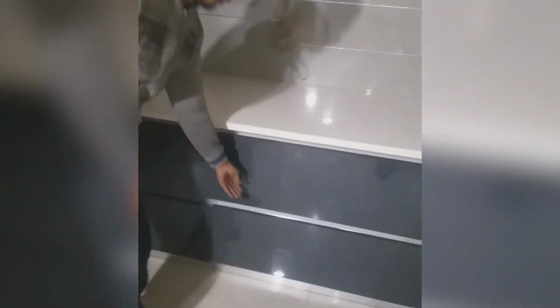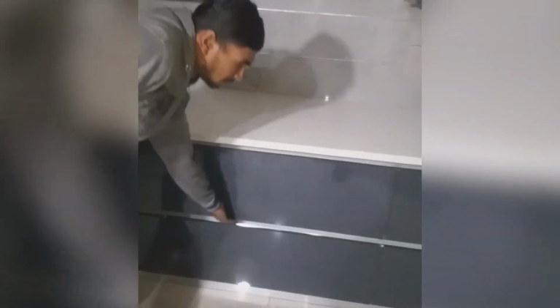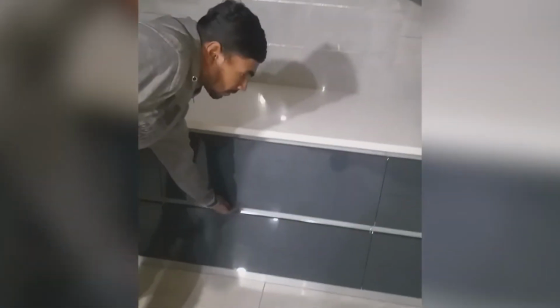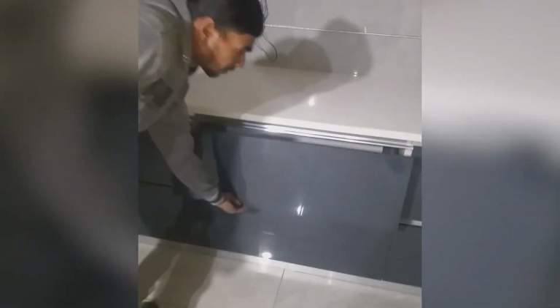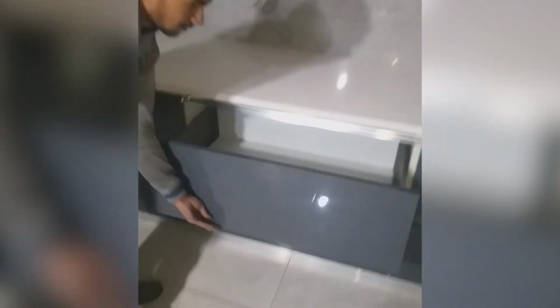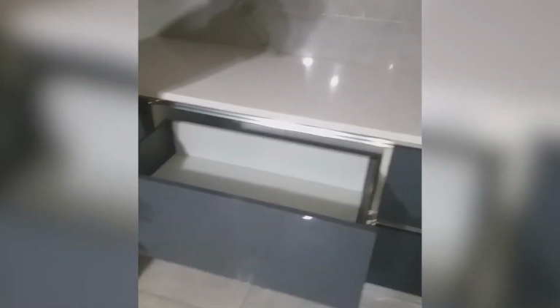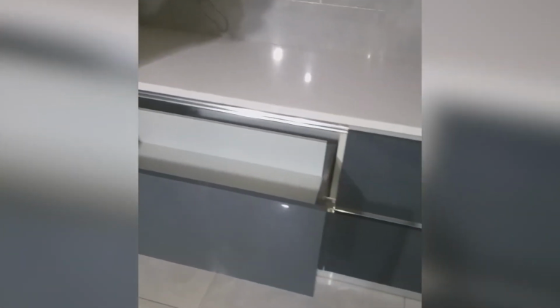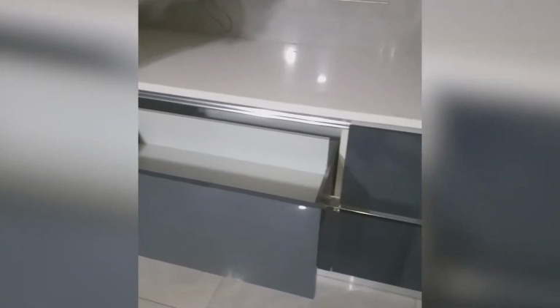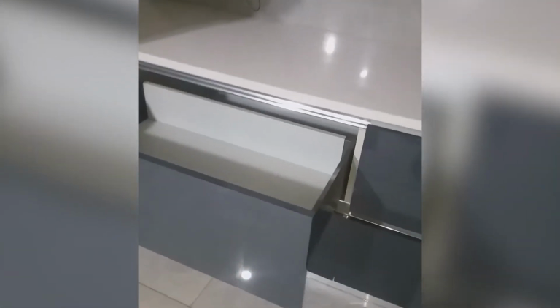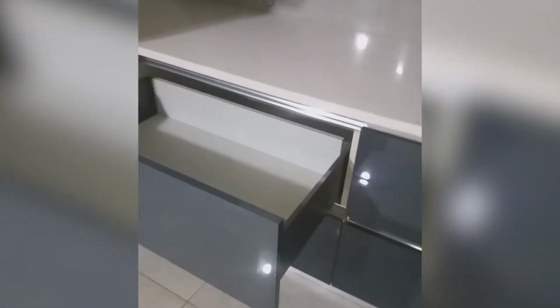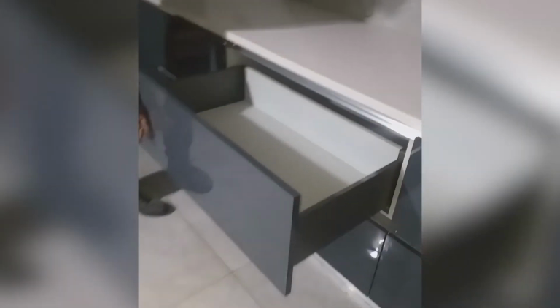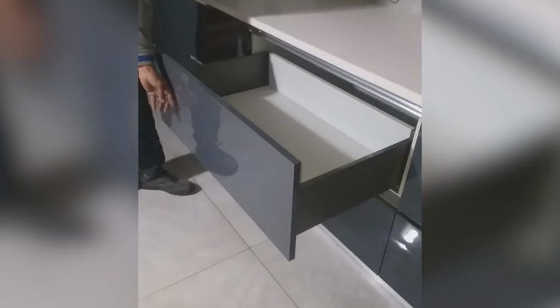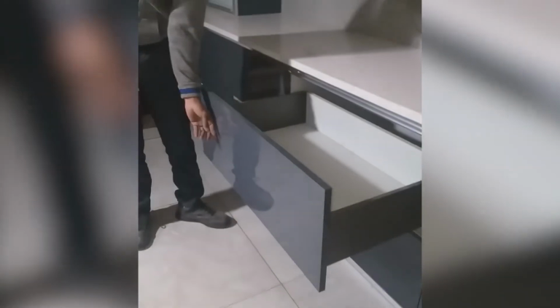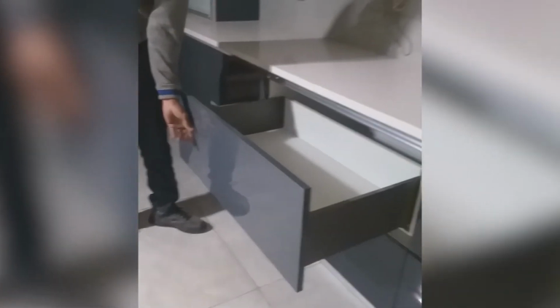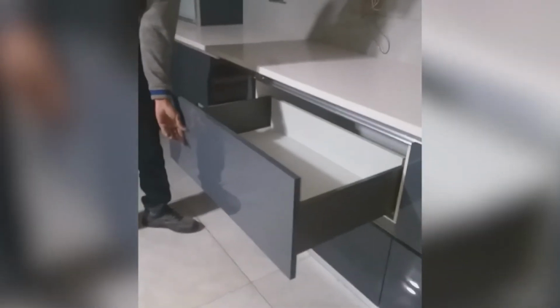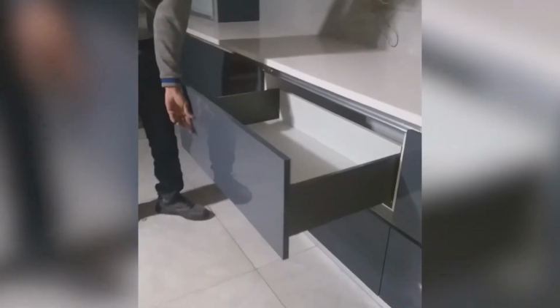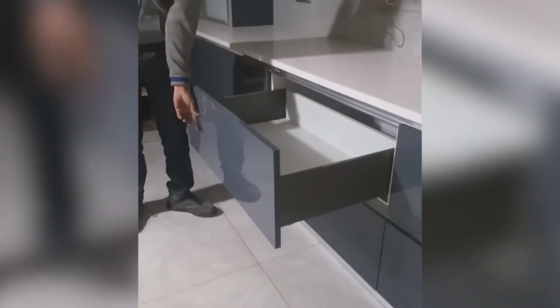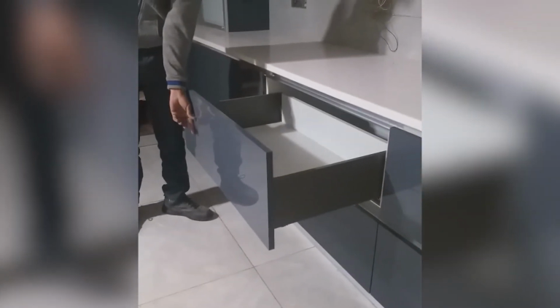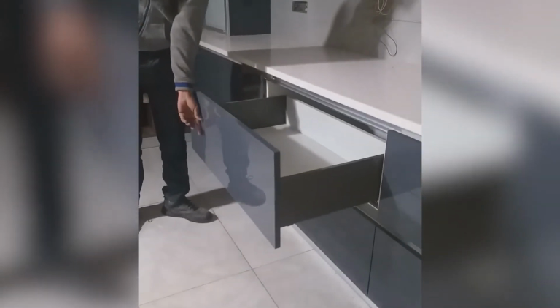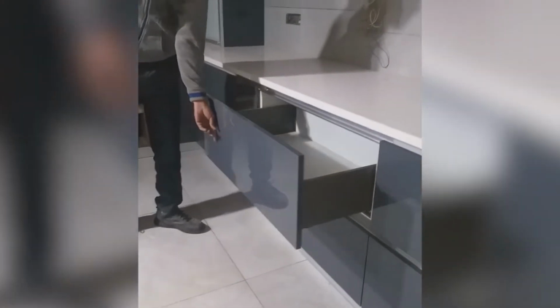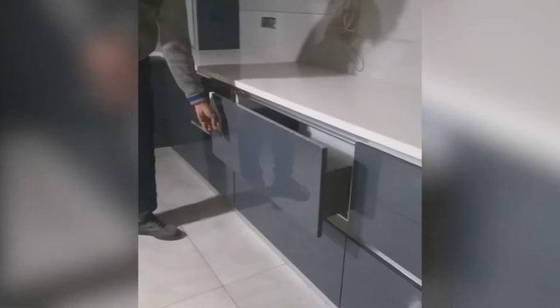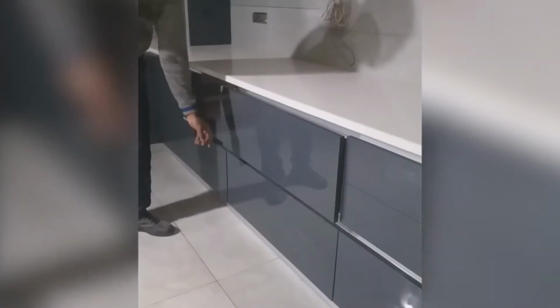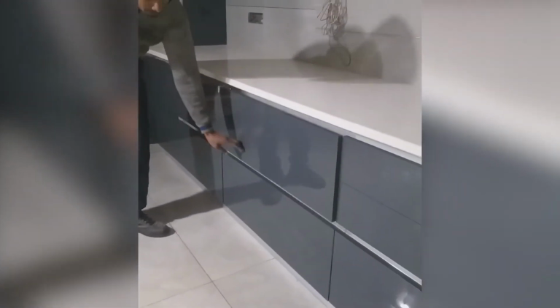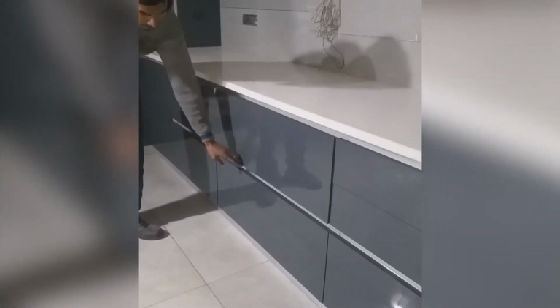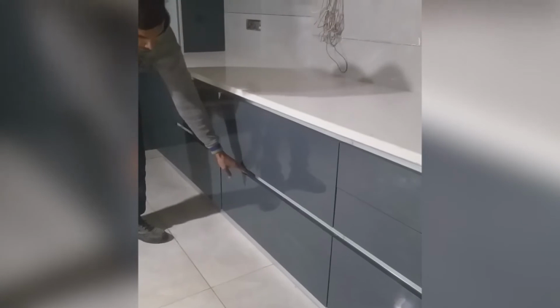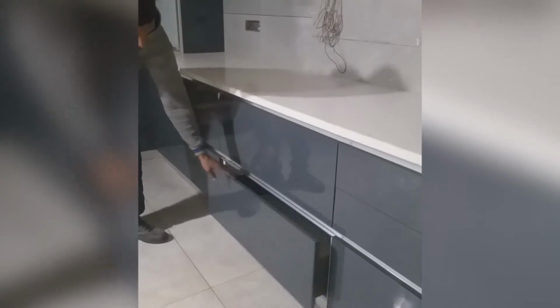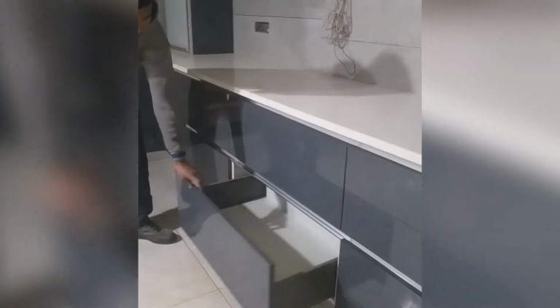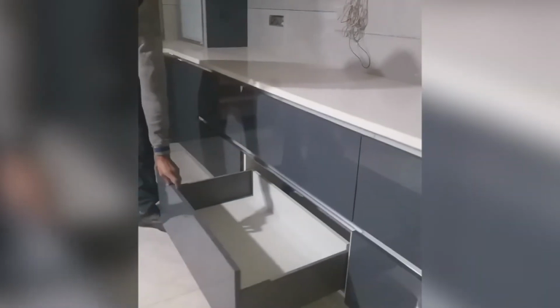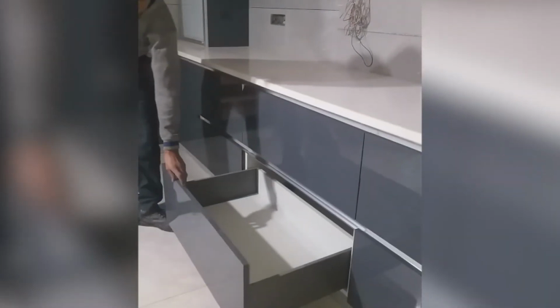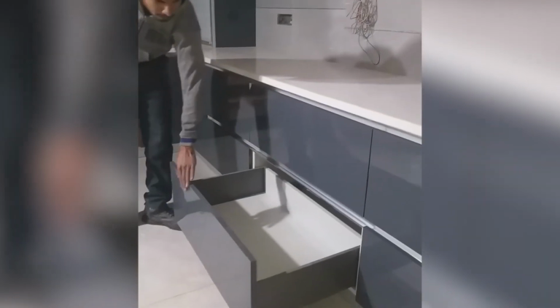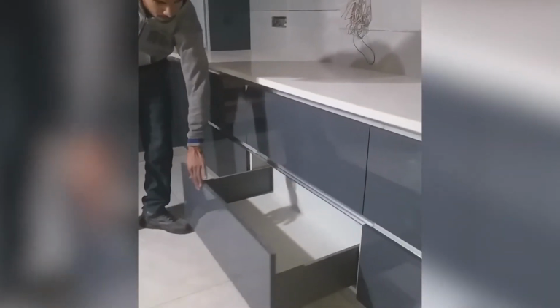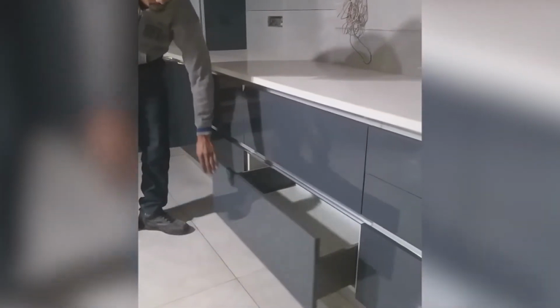Under the hob, we have provided two big drawers — upper and lower — which can be used for pots and pans that are initially used at the beginning of your cooking. Those items can be placed over here.